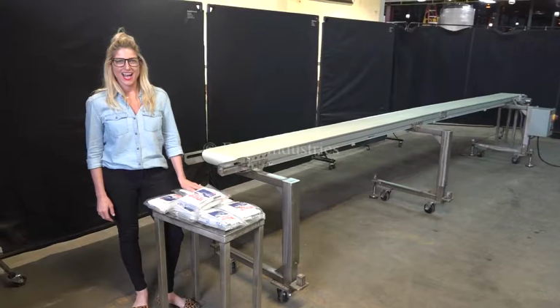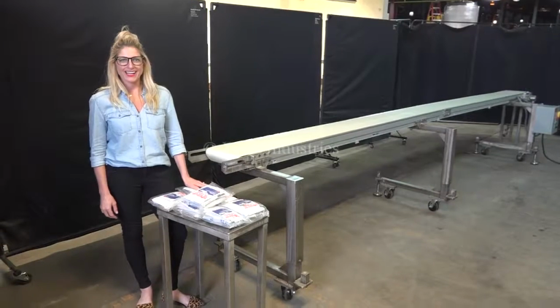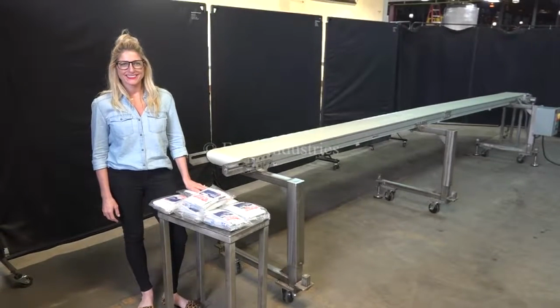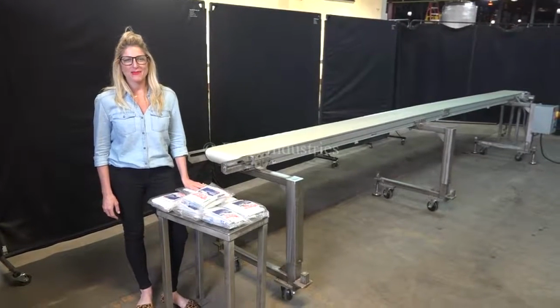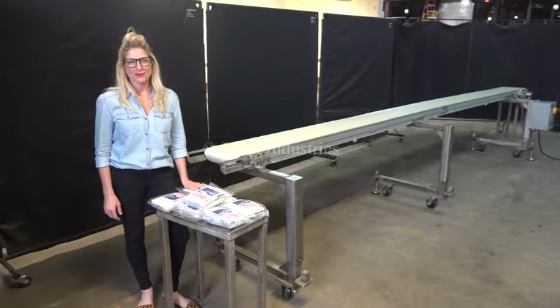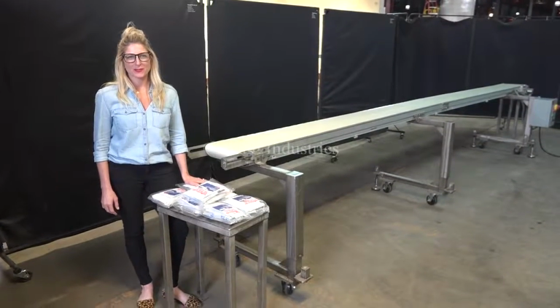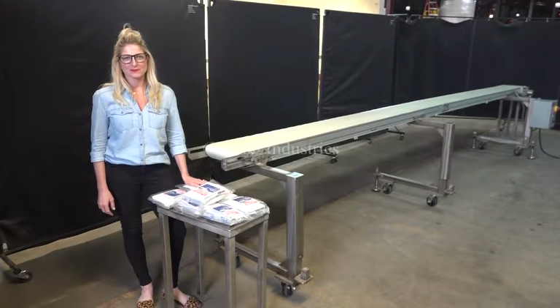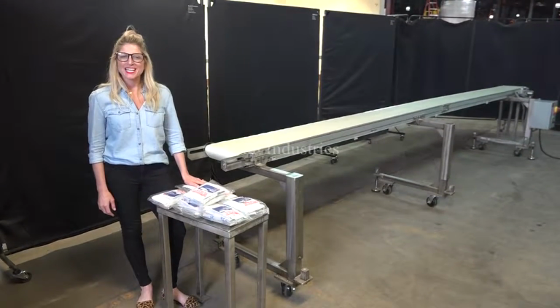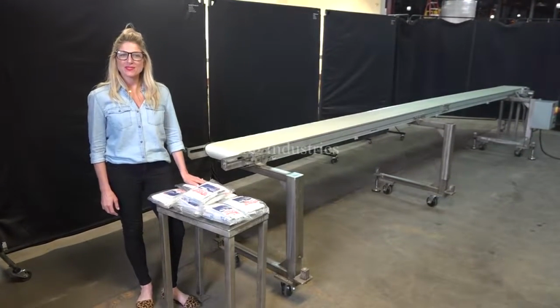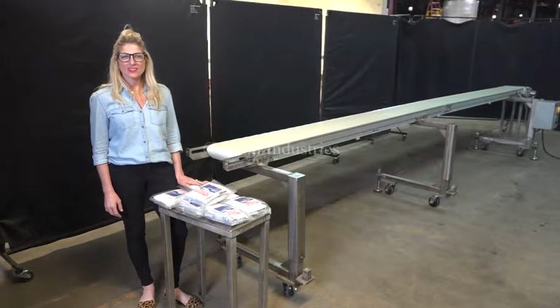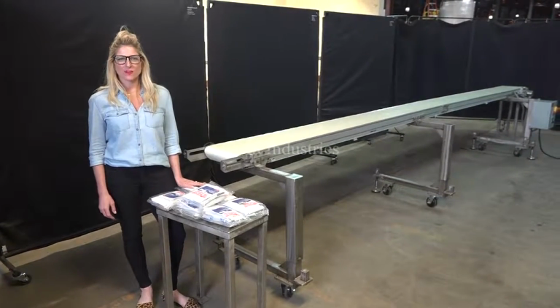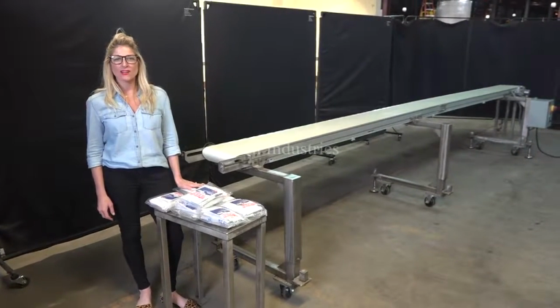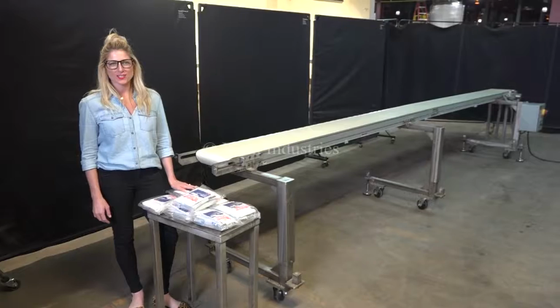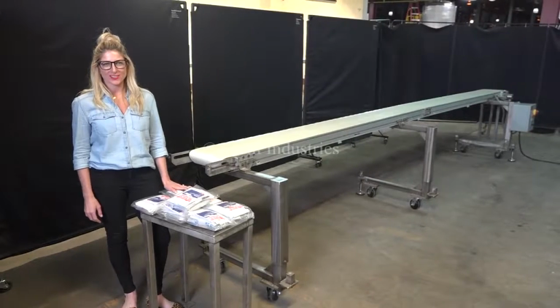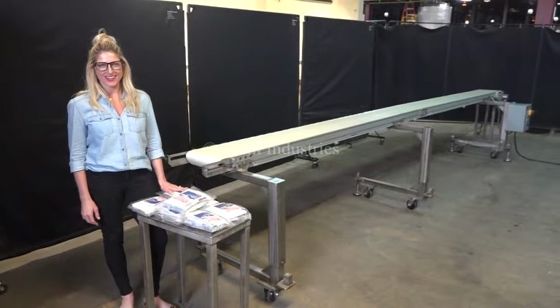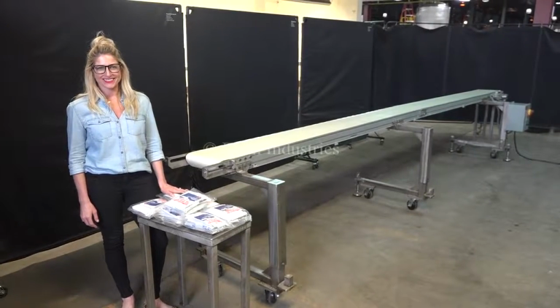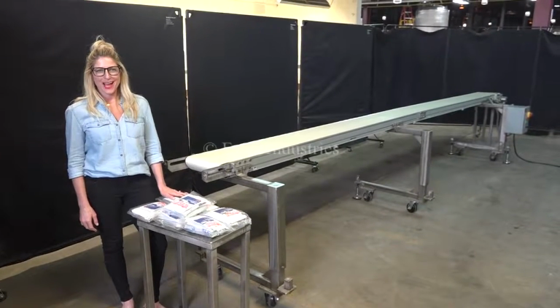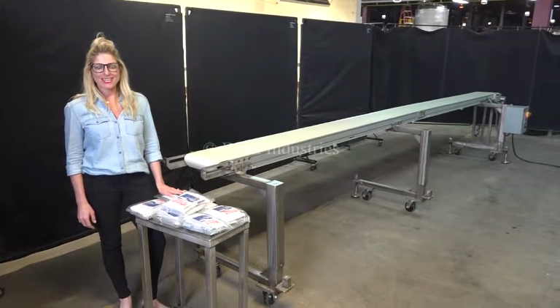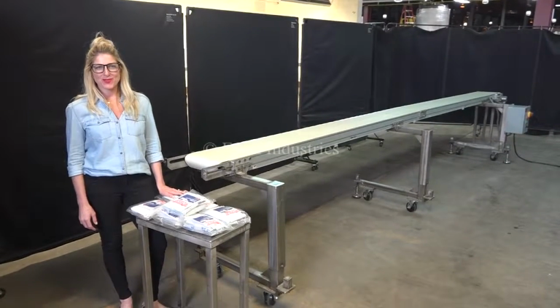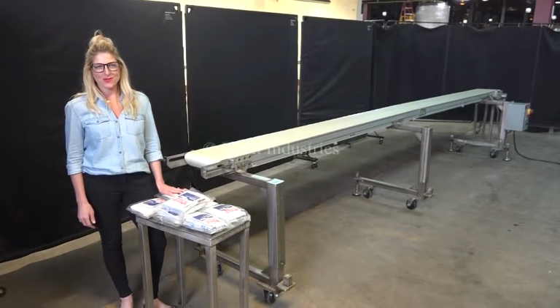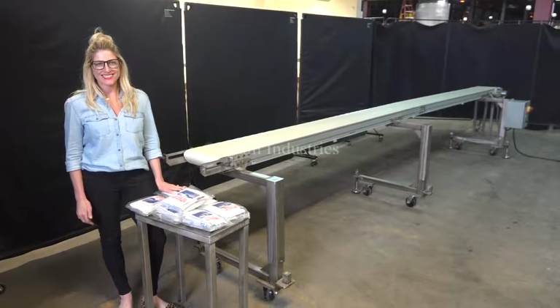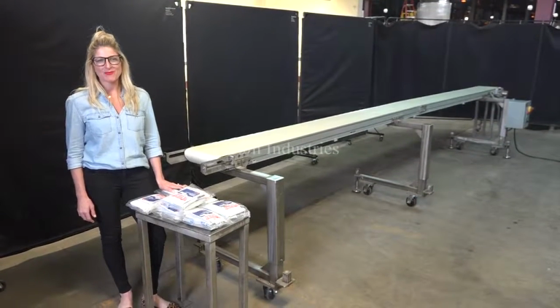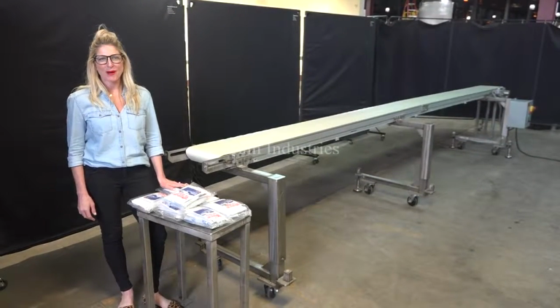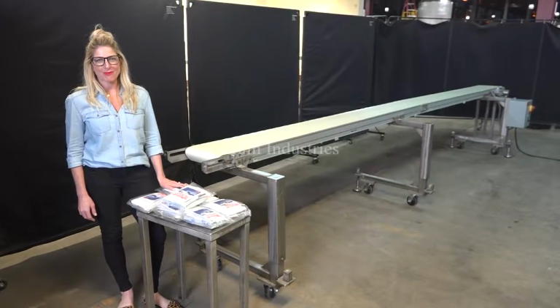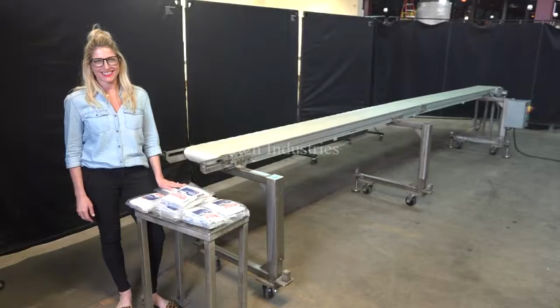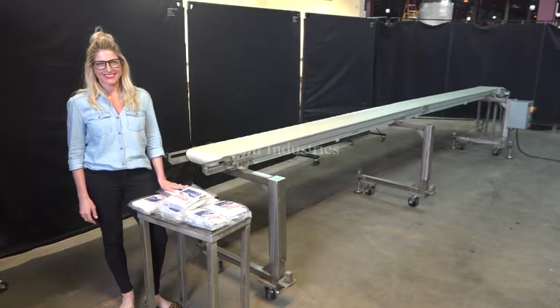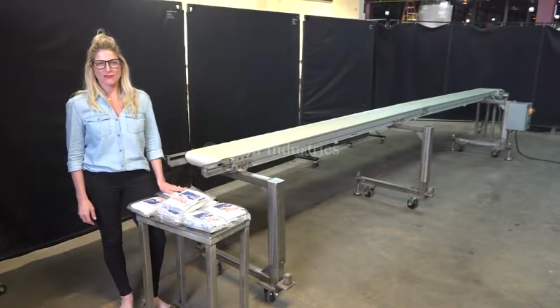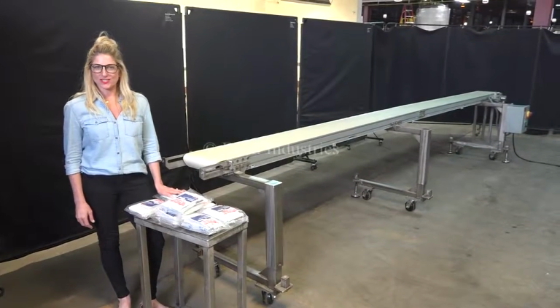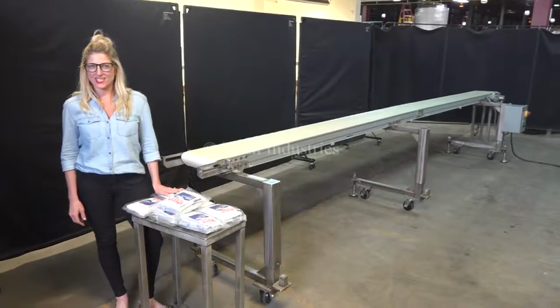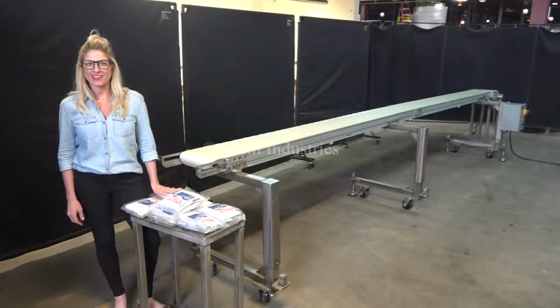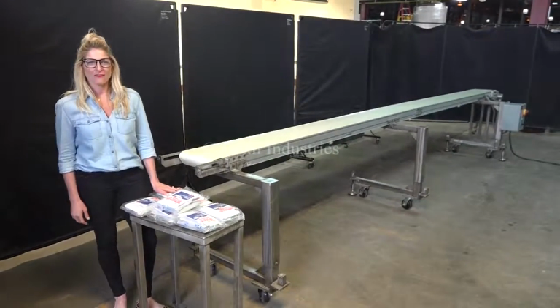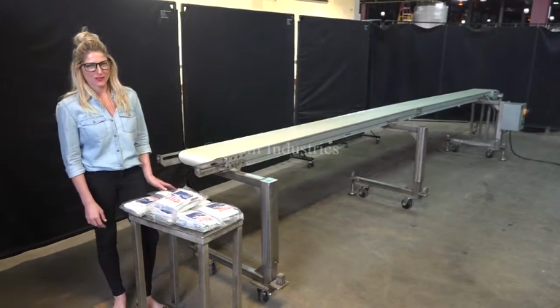Hi, I'm Katie with the Frame Group. Today we're cycling your Dorner Model 3200 Conveyor. We recommend you use the manual in its entirety before powering up the machine. The voltage is currently set to three phase, 40 volts.